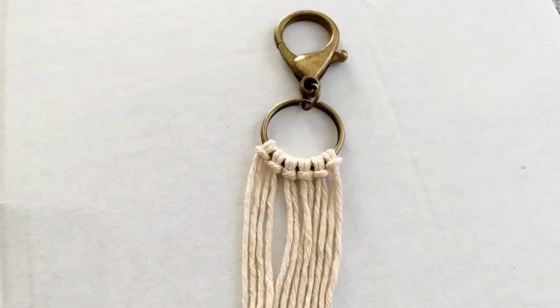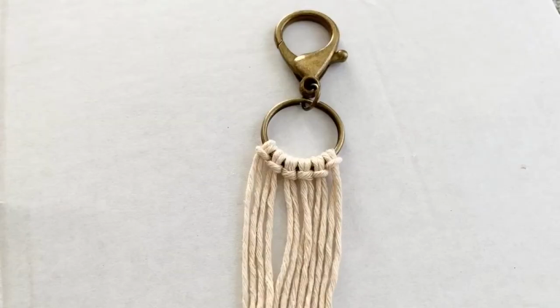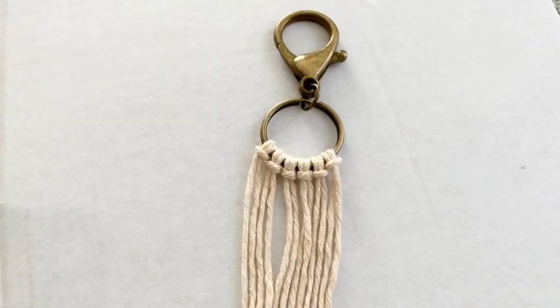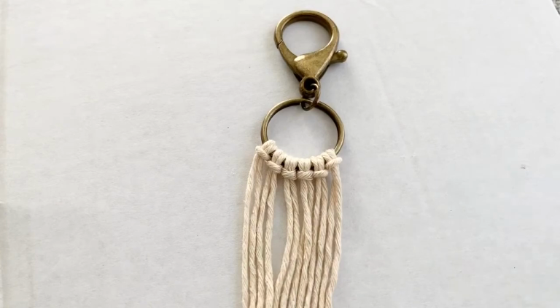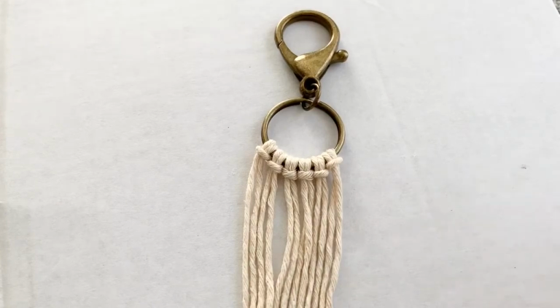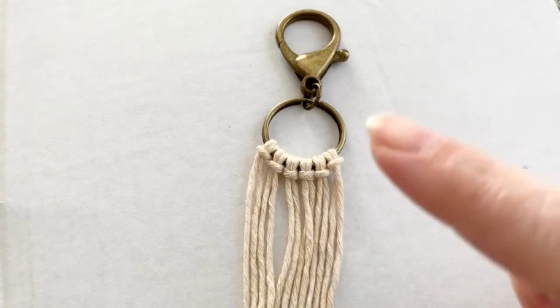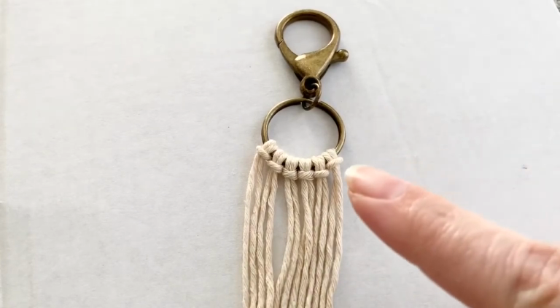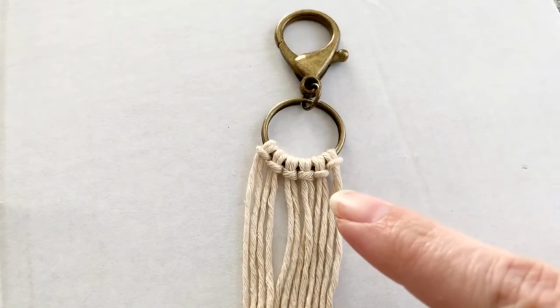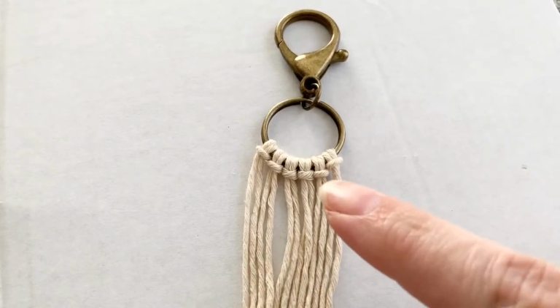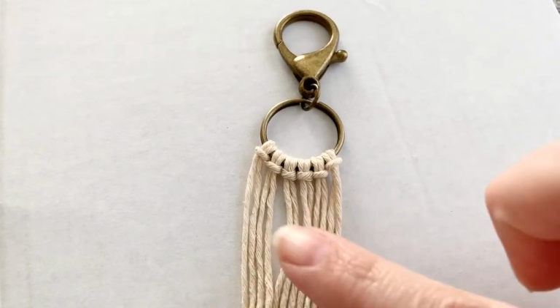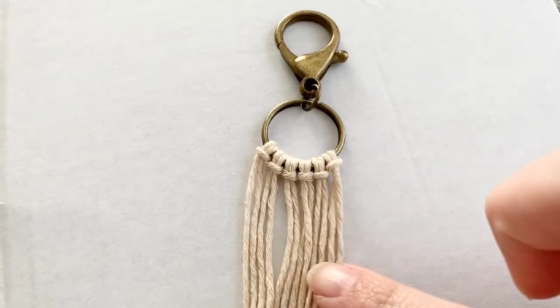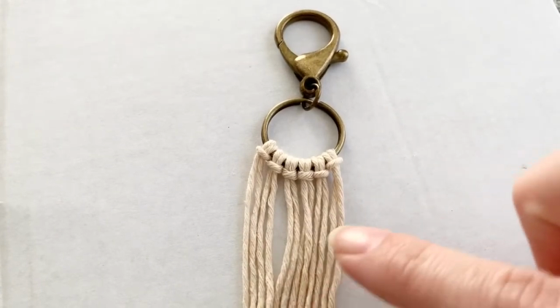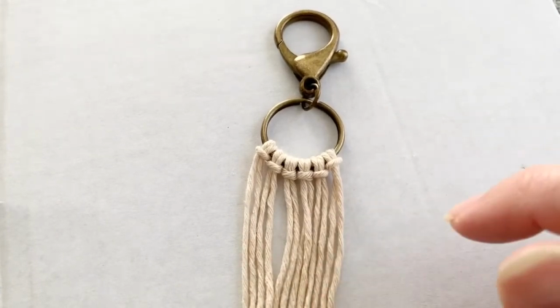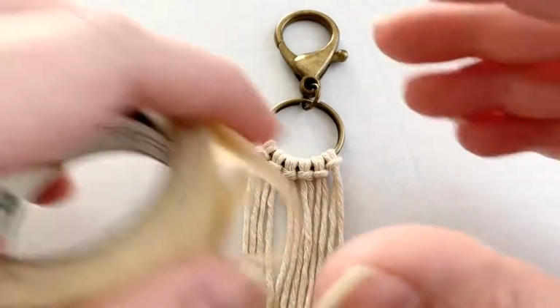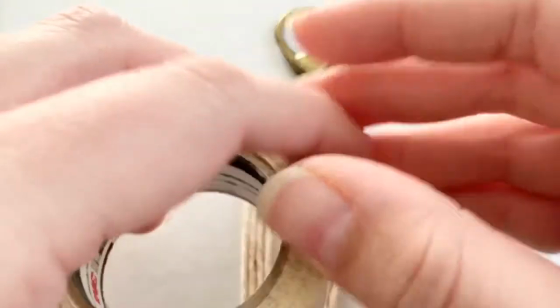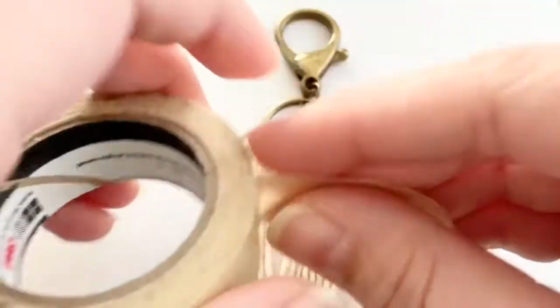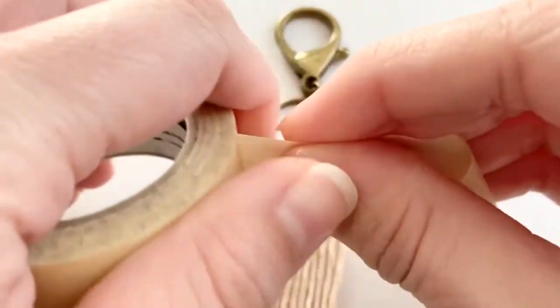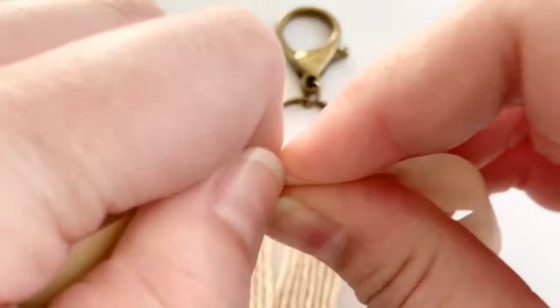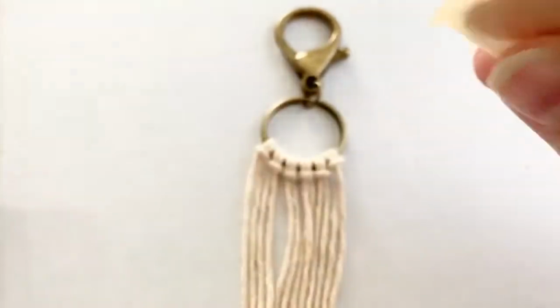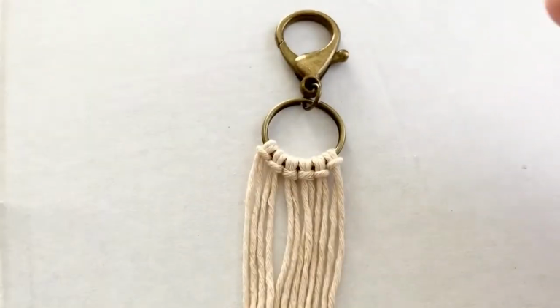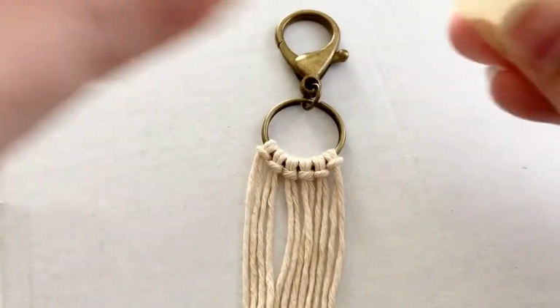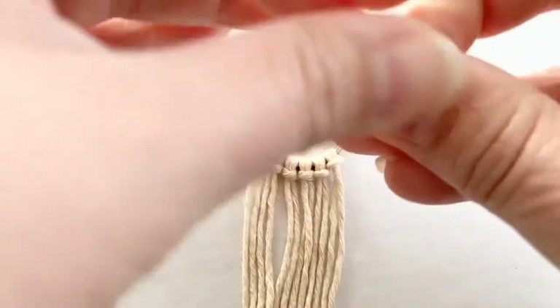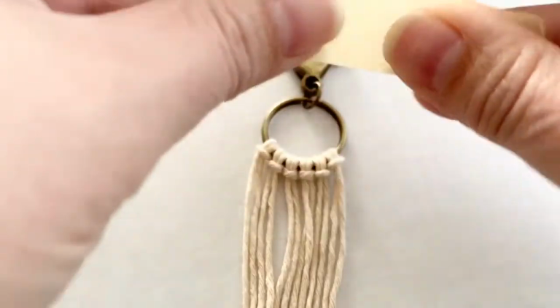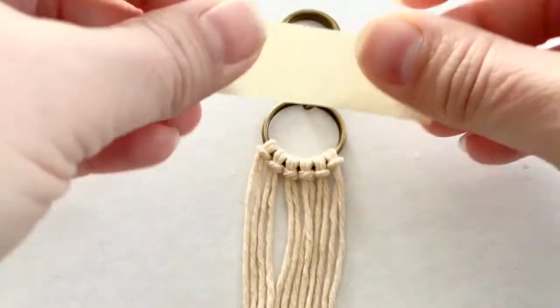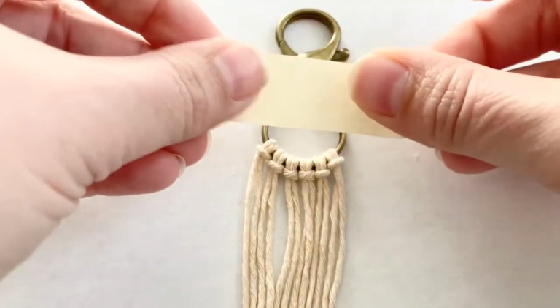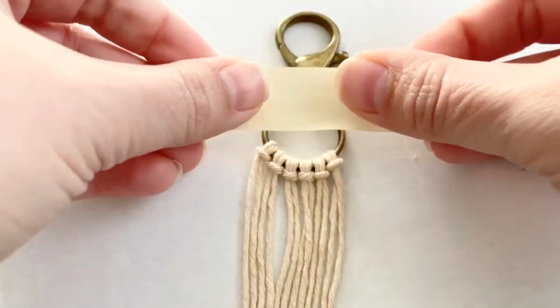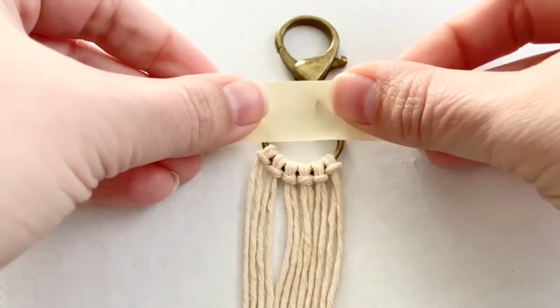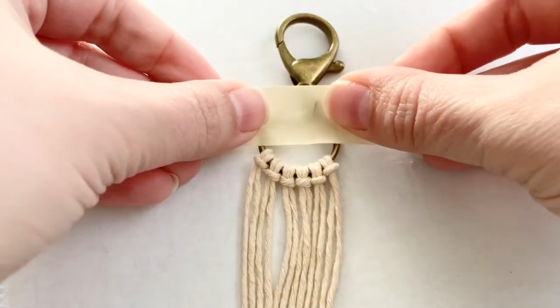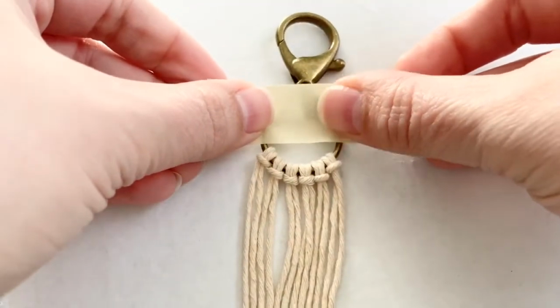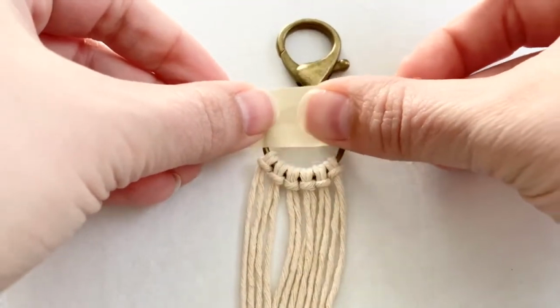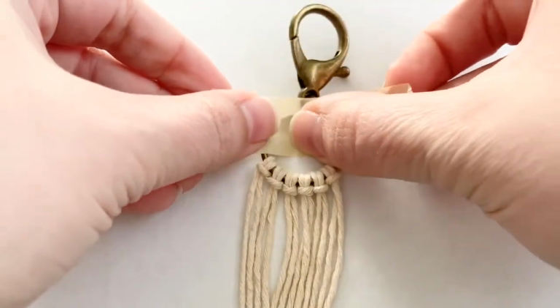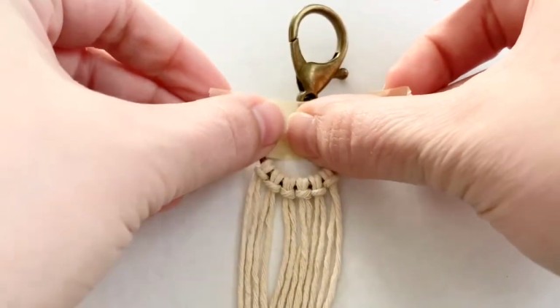Once all six strands are connected to your key ring, take your tape to secure it down to whichever surface you're working on, so that it doesn't move around too much as you go.